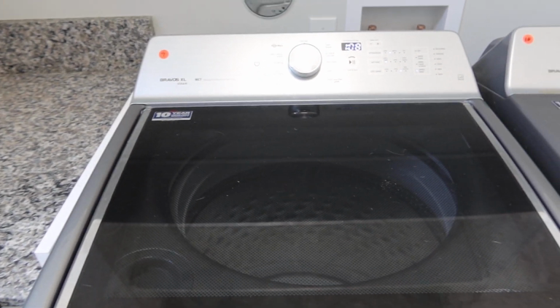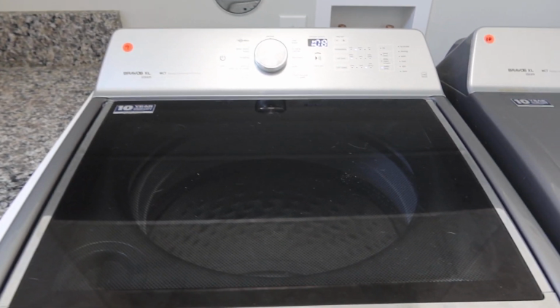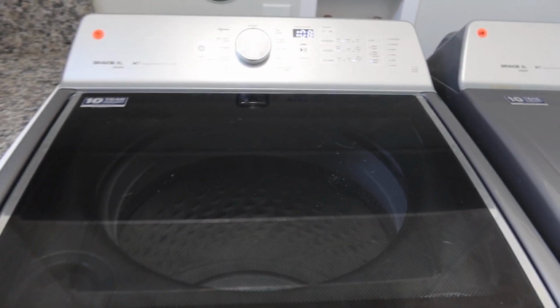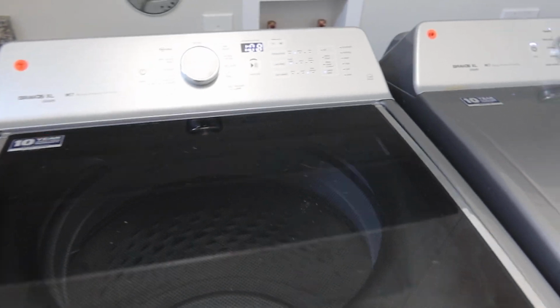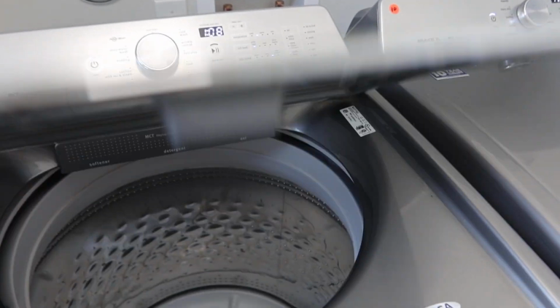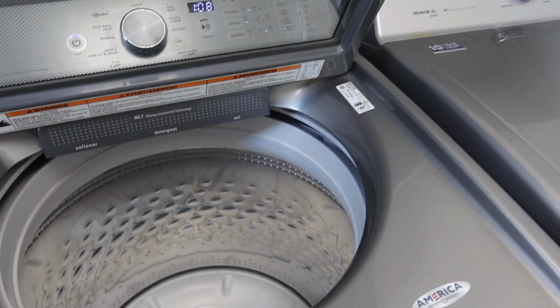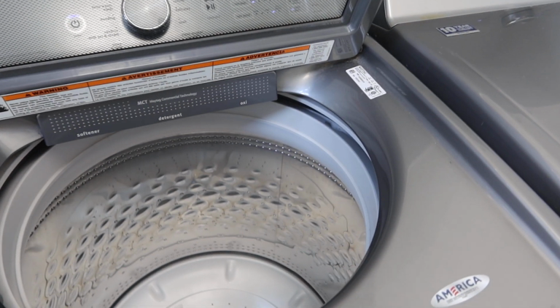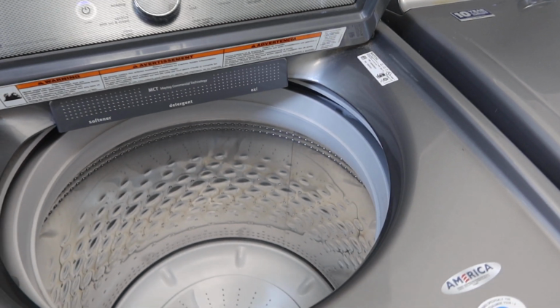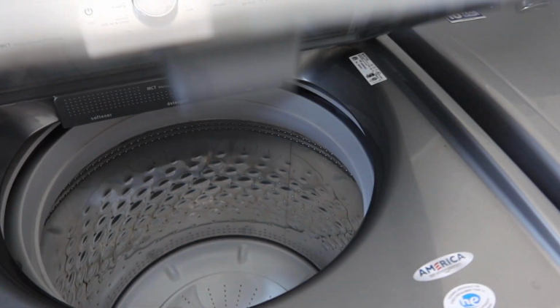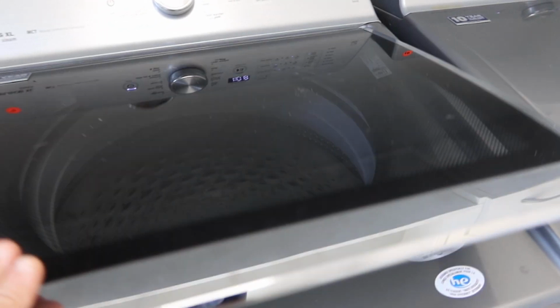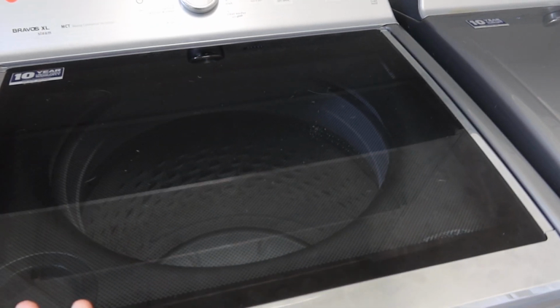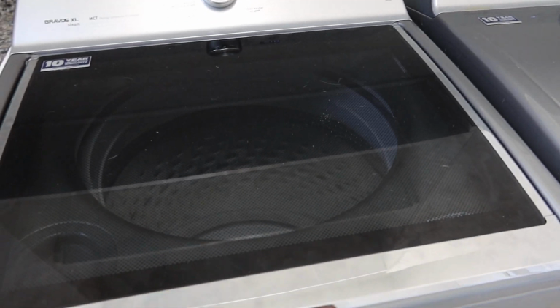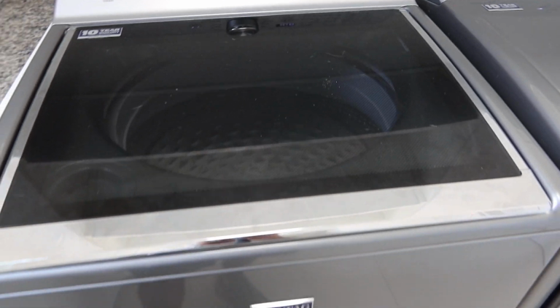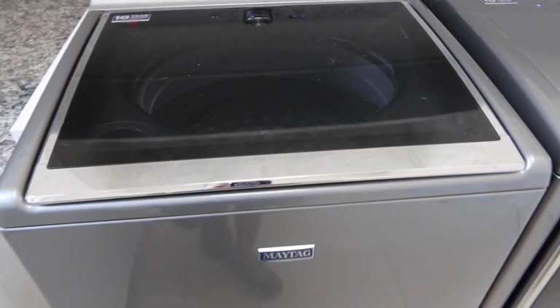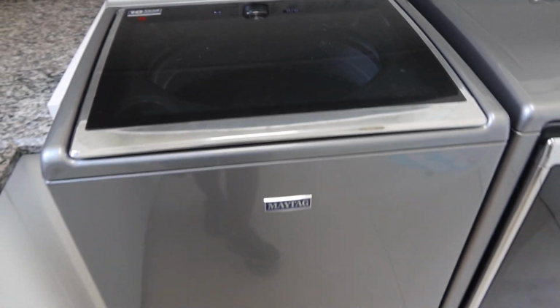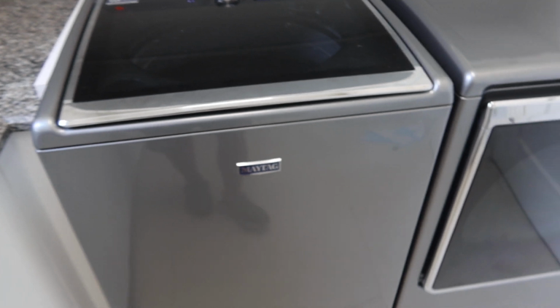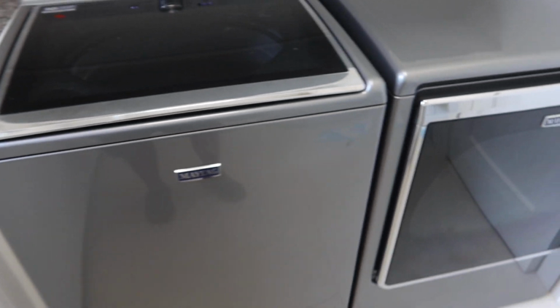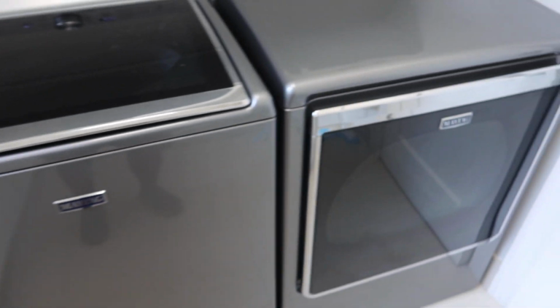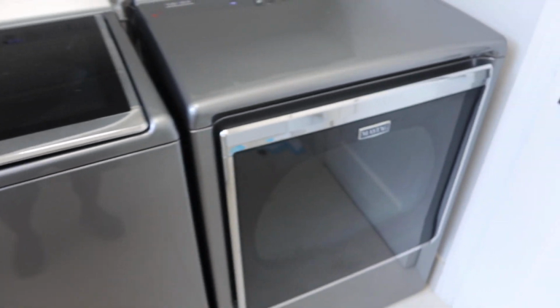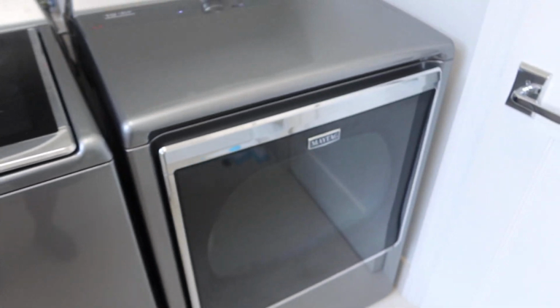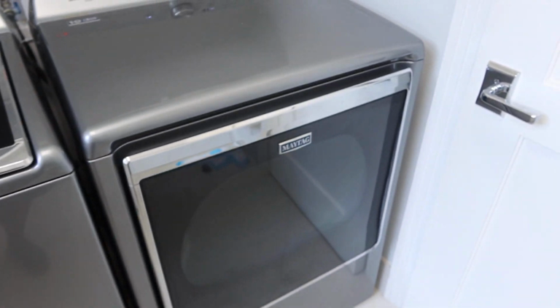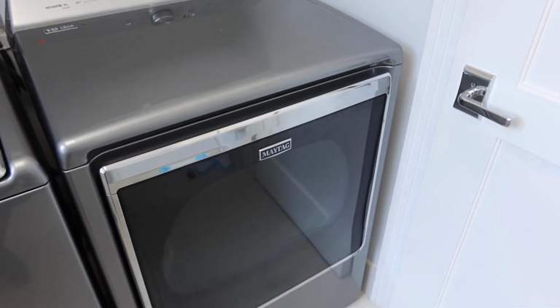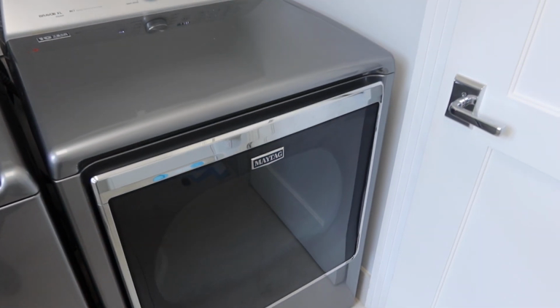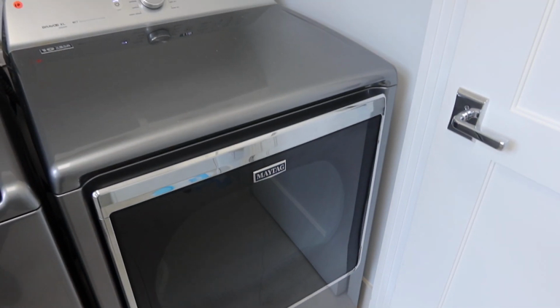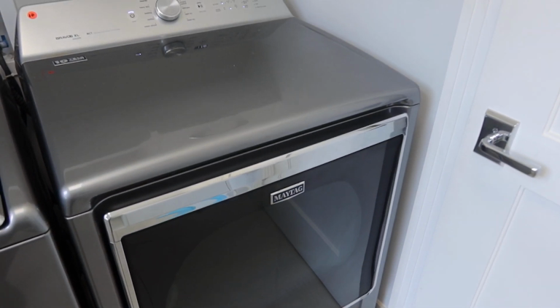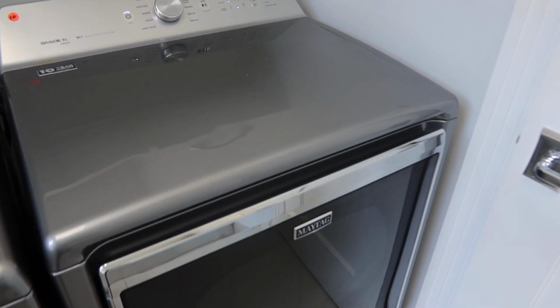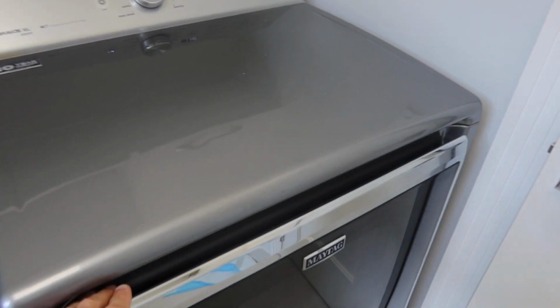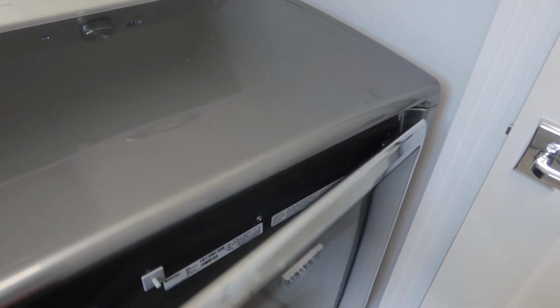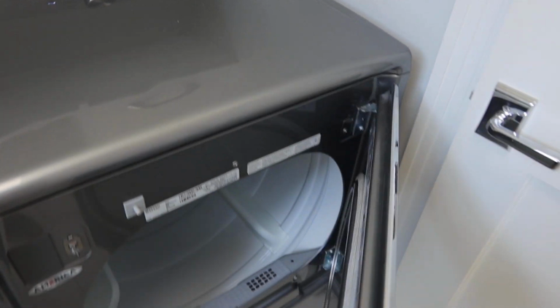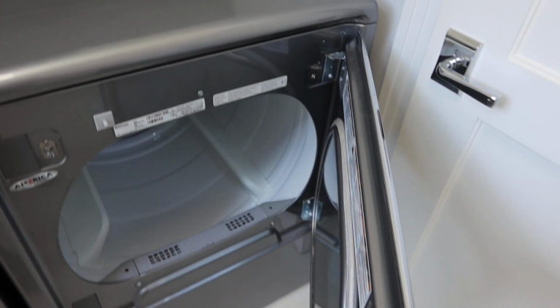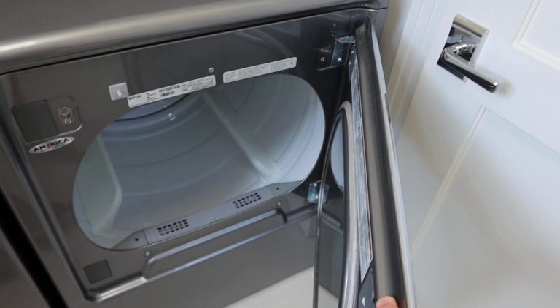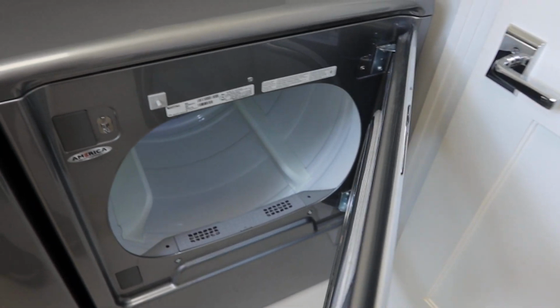They're in great condition, super clean. This is lot number 9, and number 10 is the dryer. They're both electric.